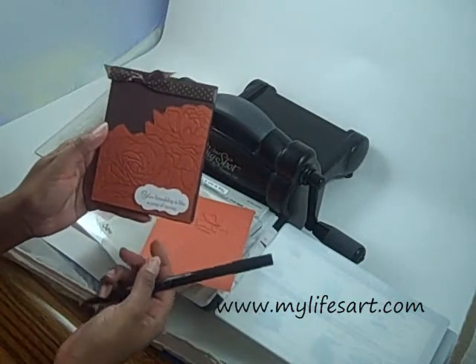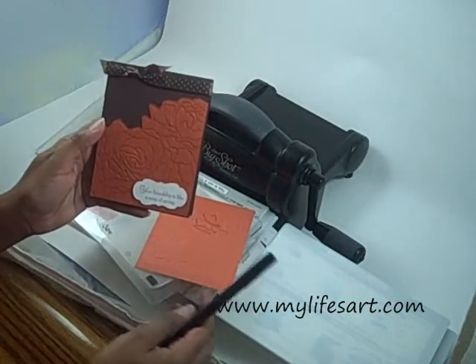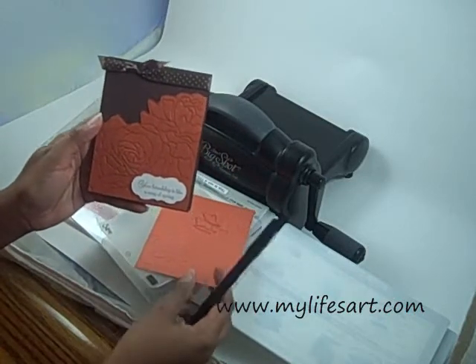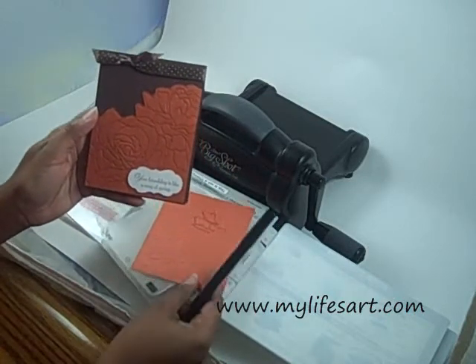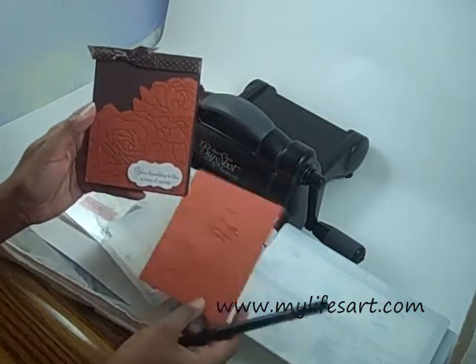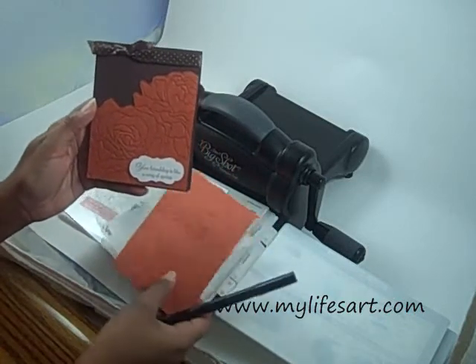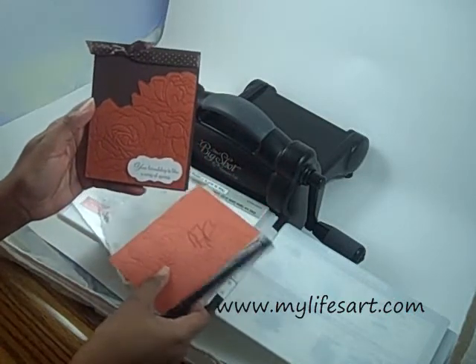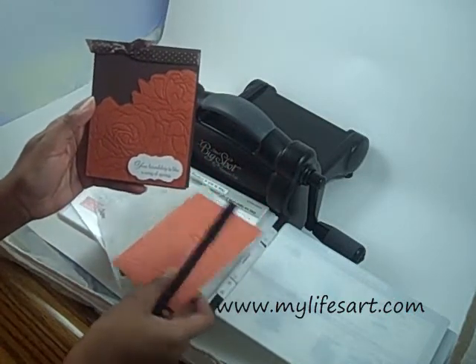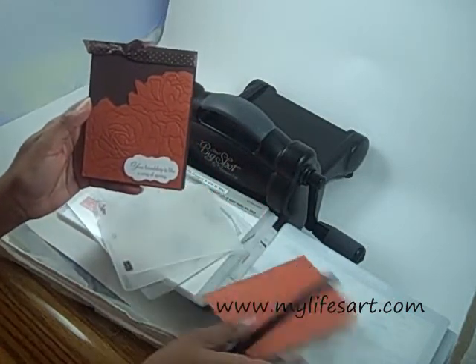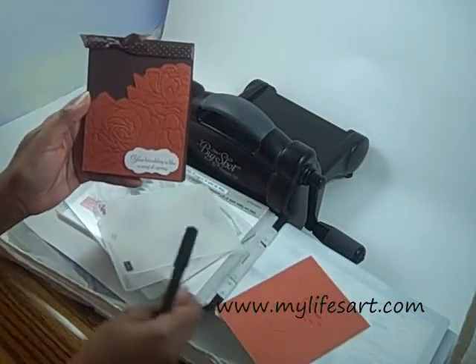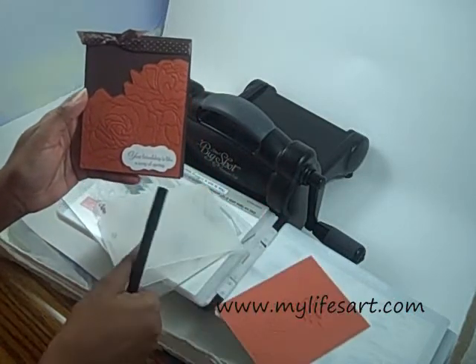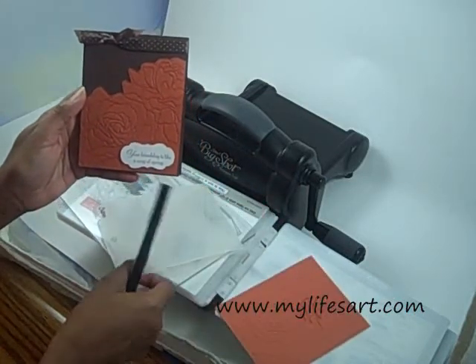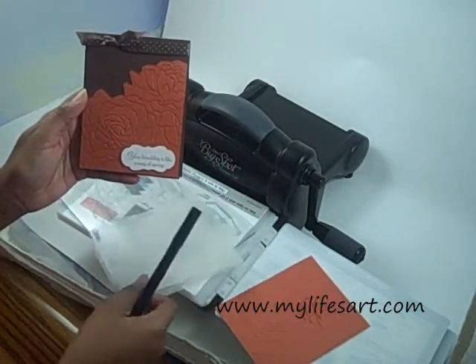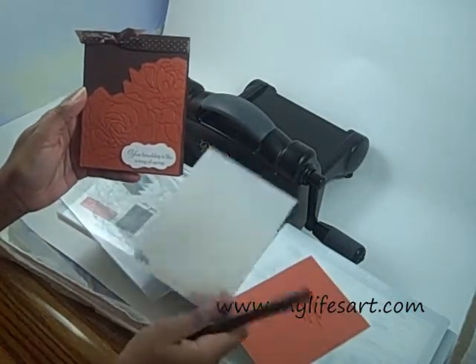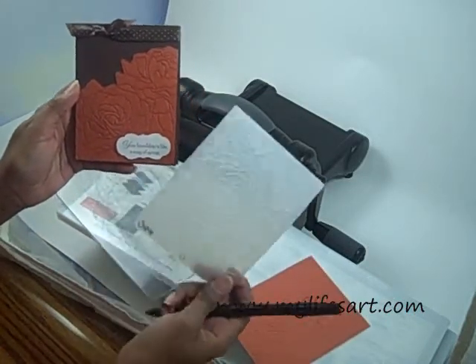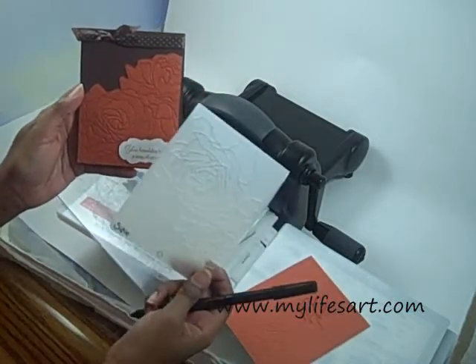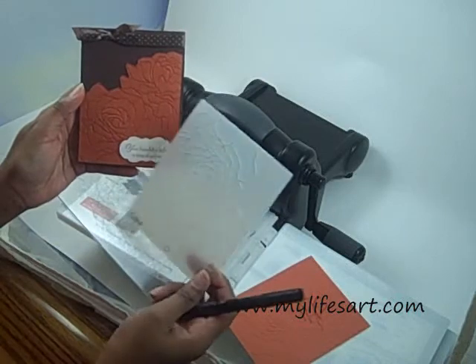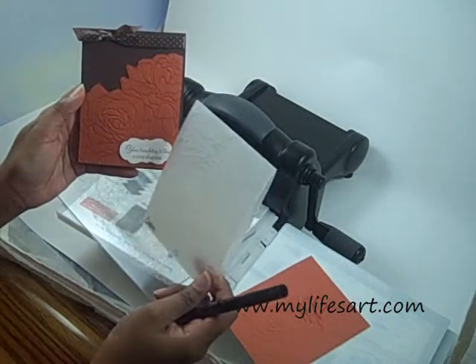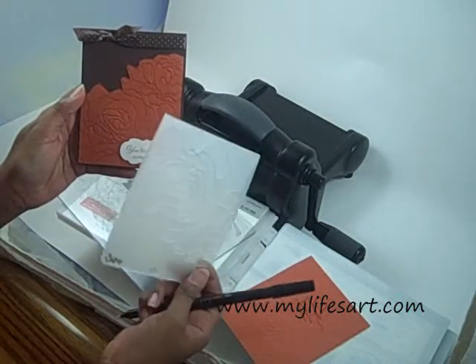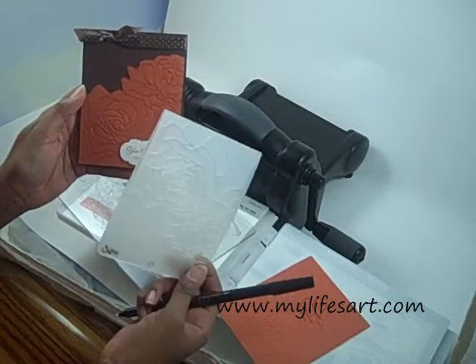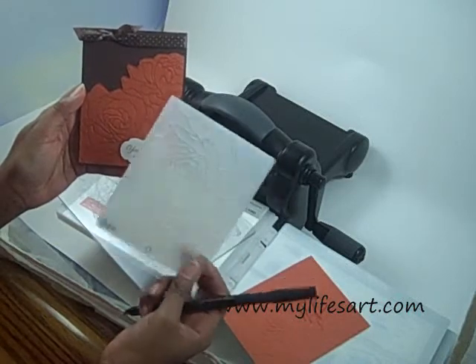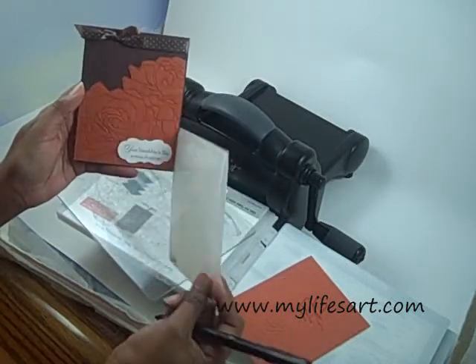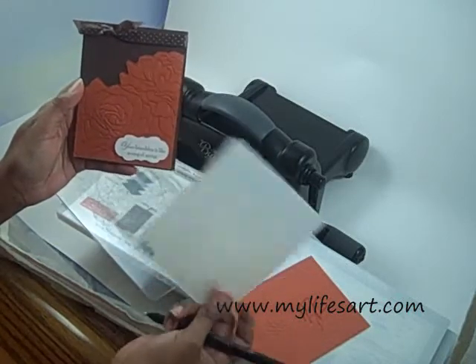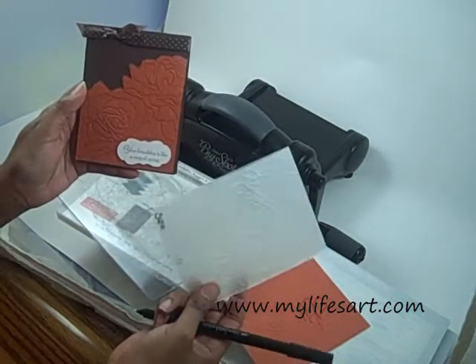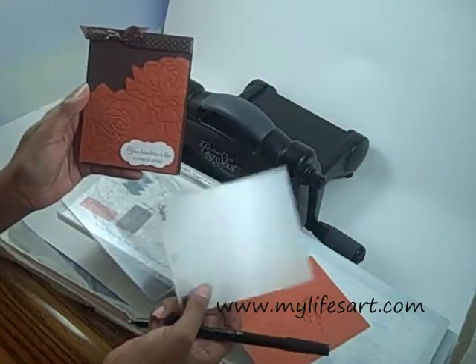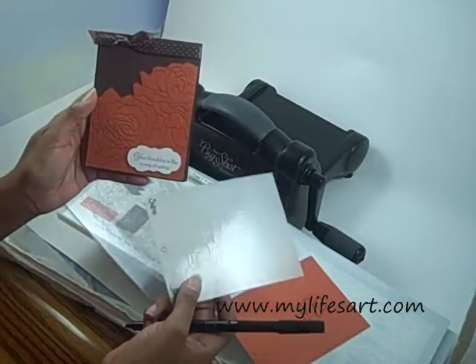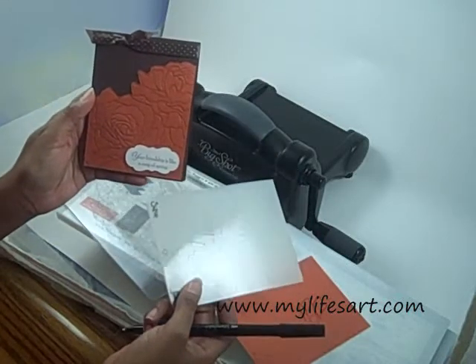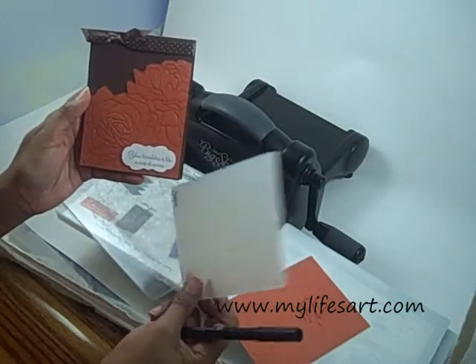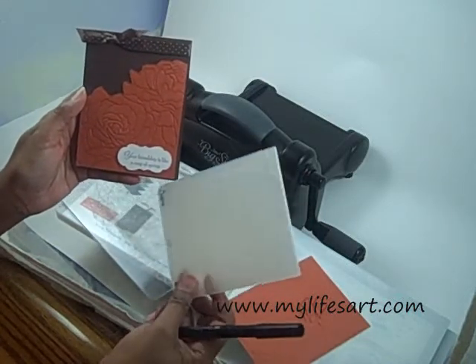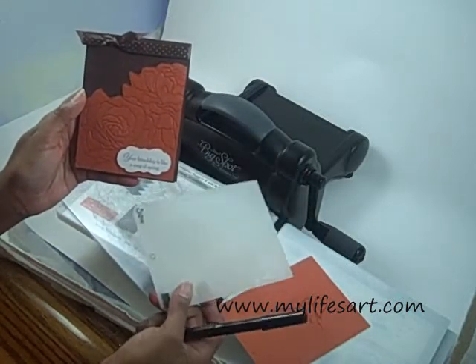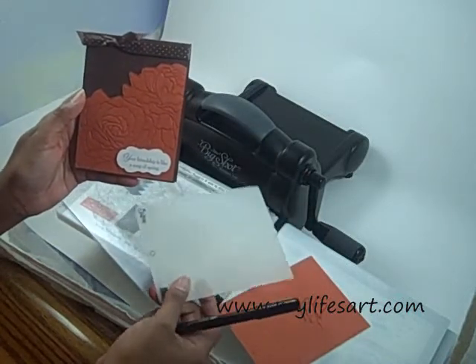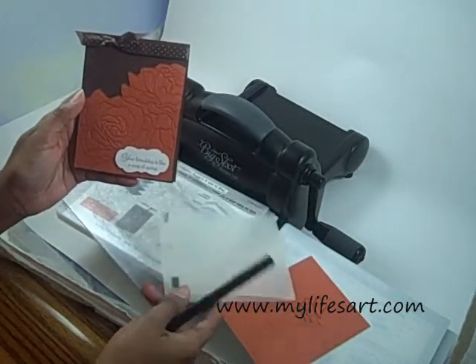I hope you give this embossing a try. Thanks everyone.